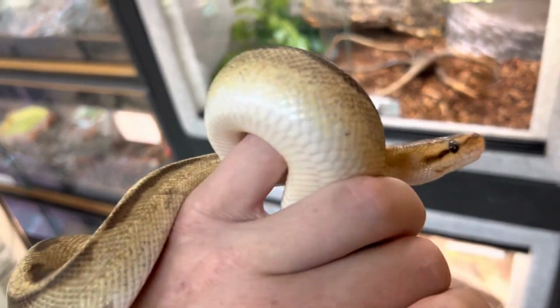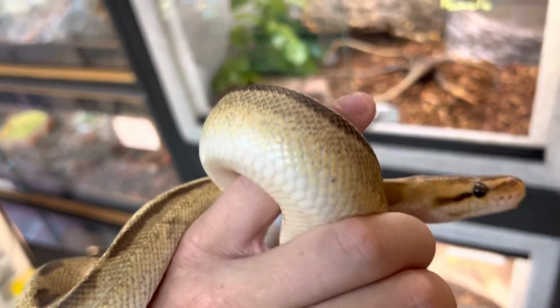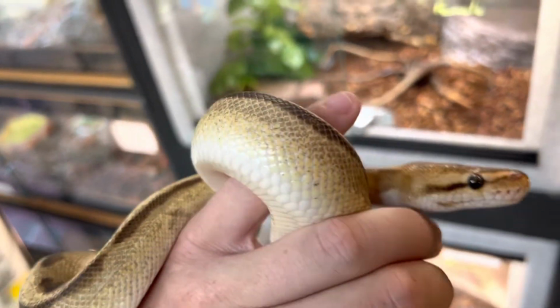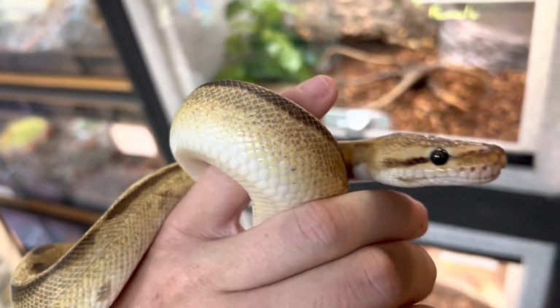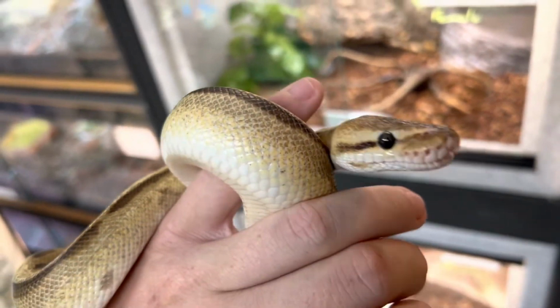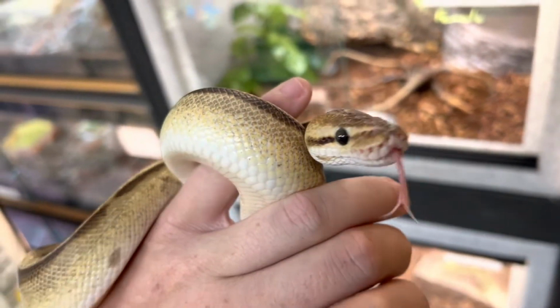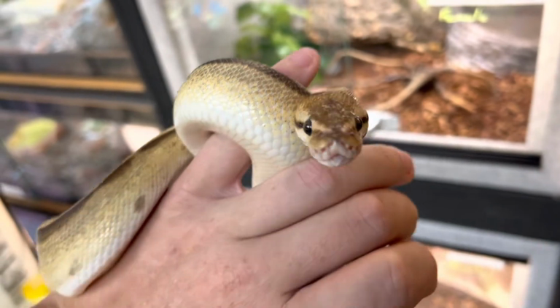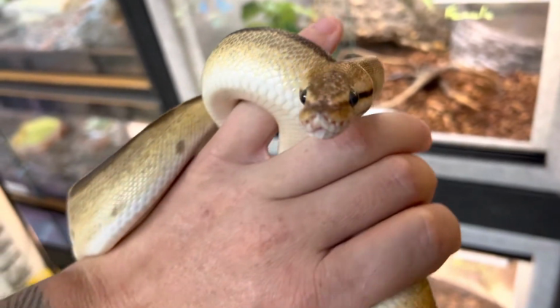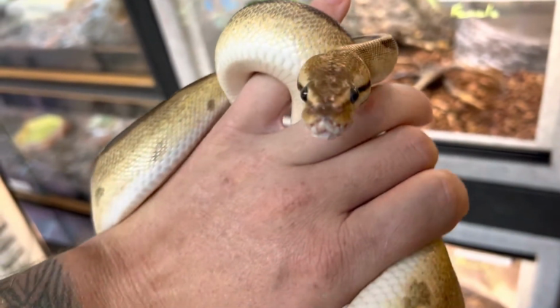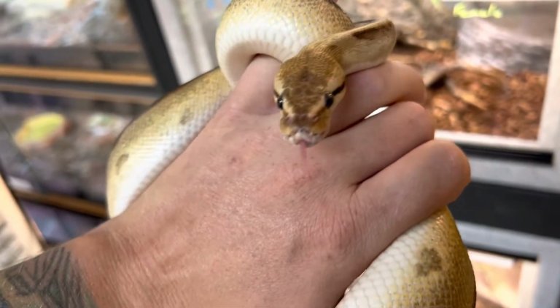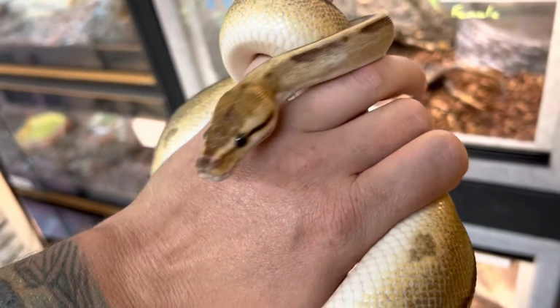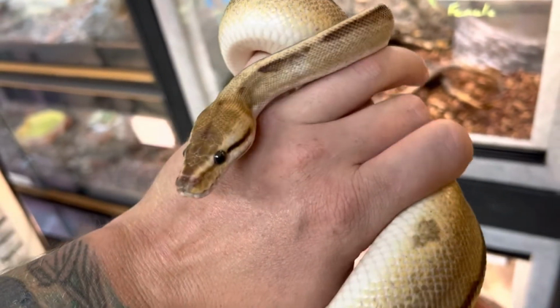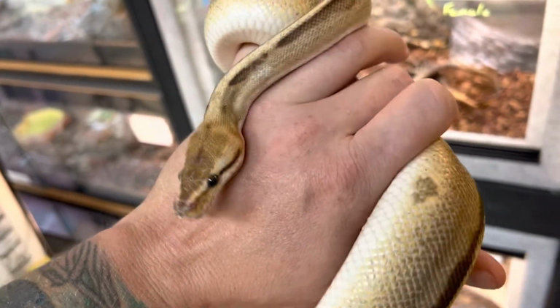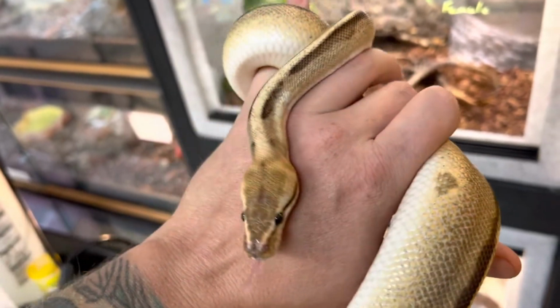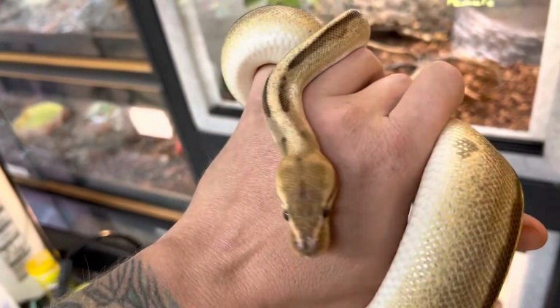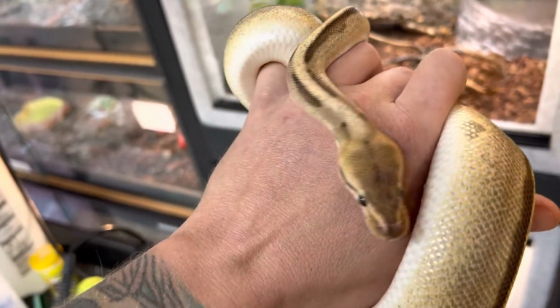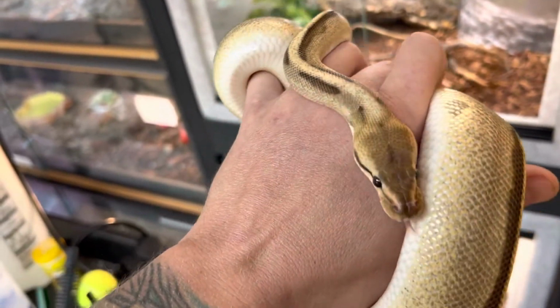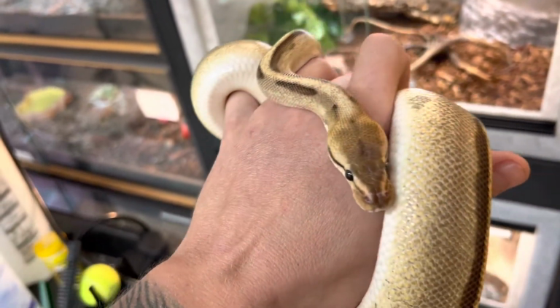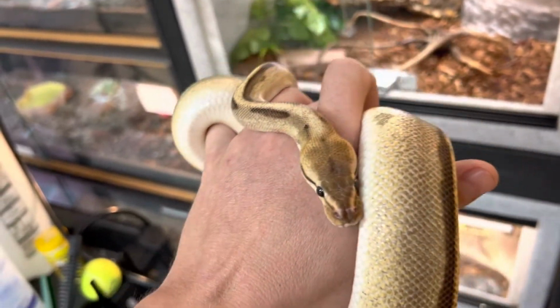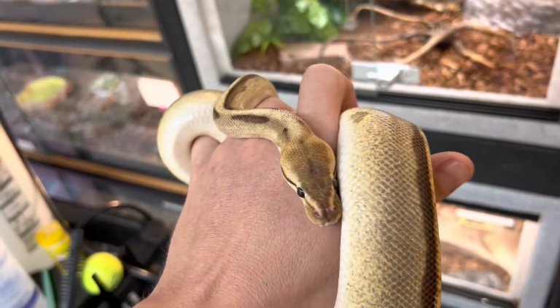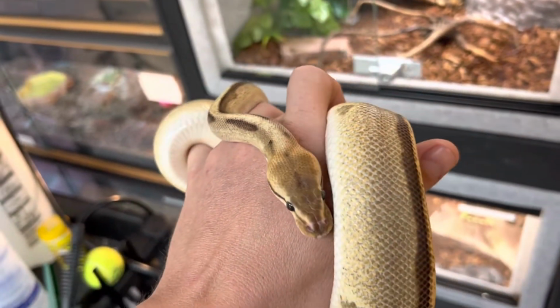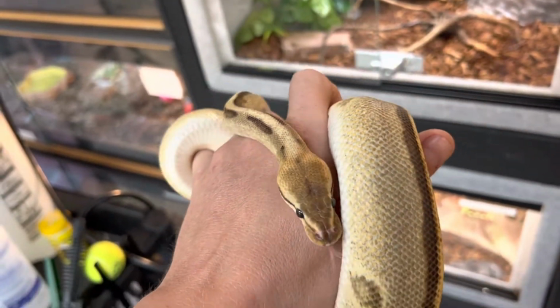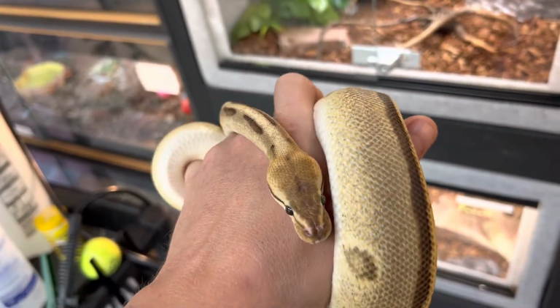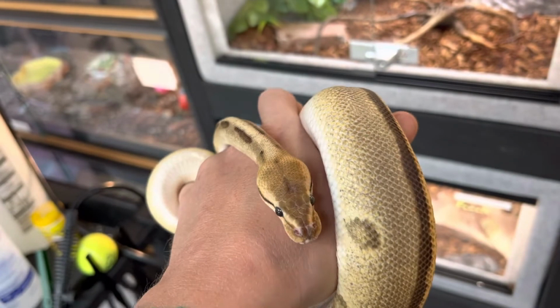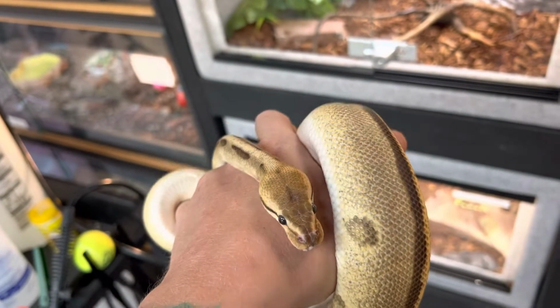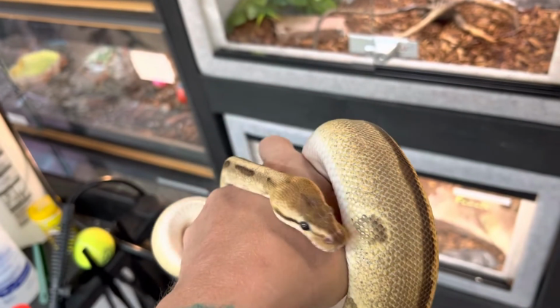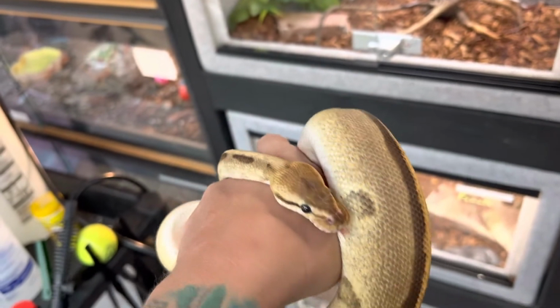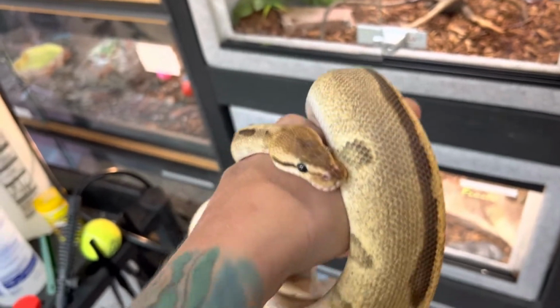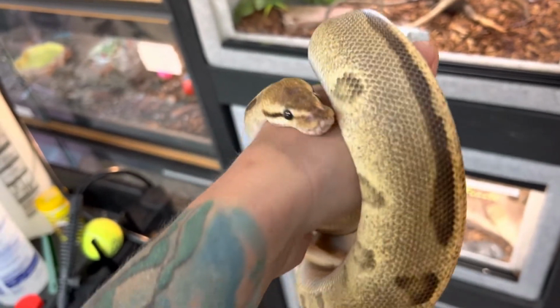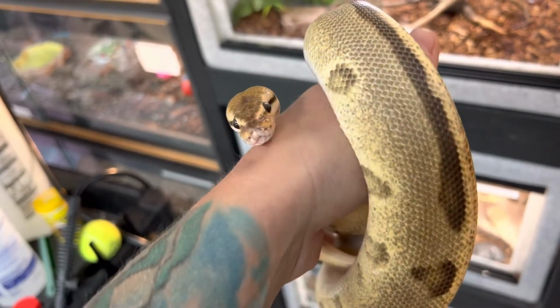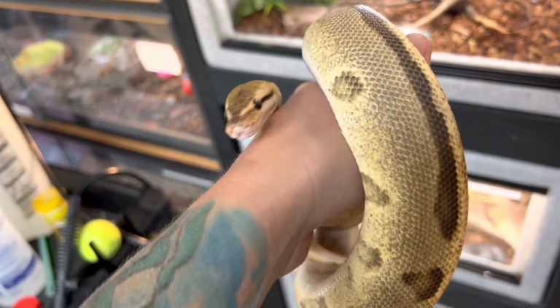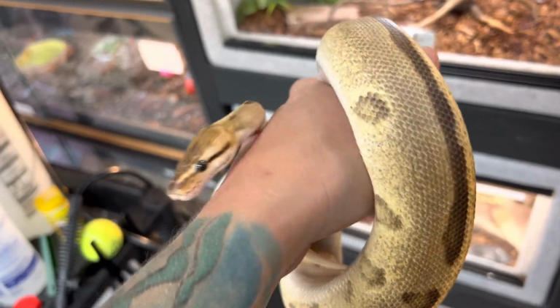These guys are going to need a heat pad, and if you can't accomplish the hot spot you can also incorporate a low wattage basking bulb on top.